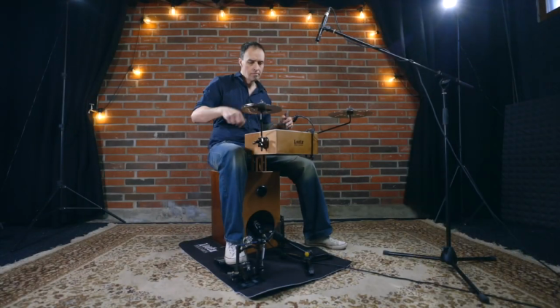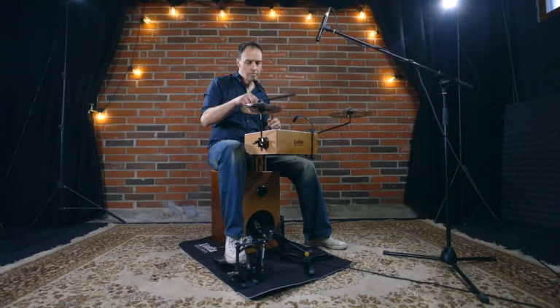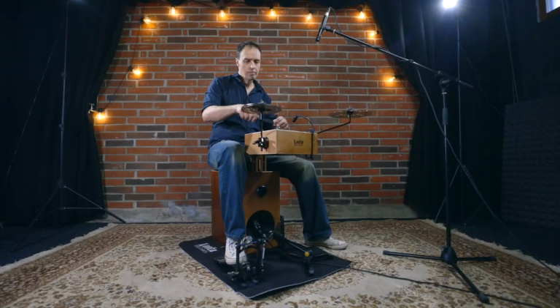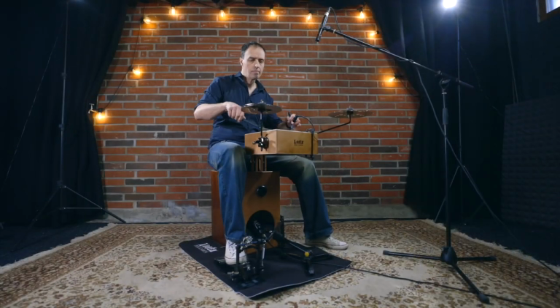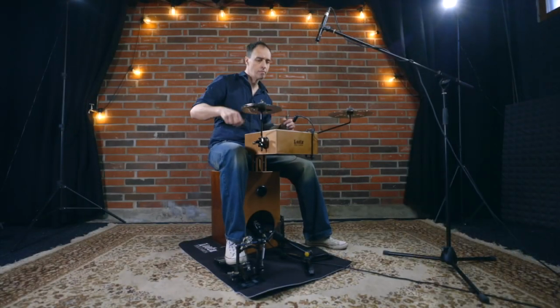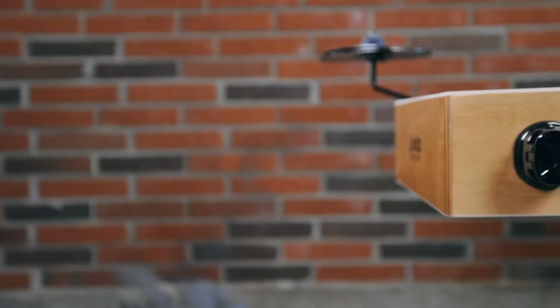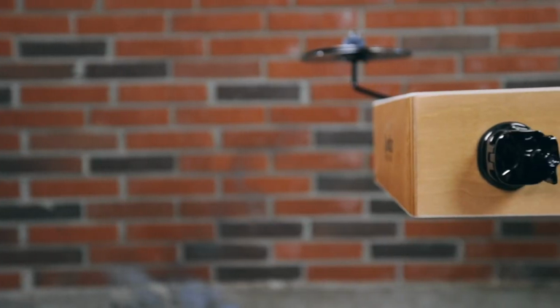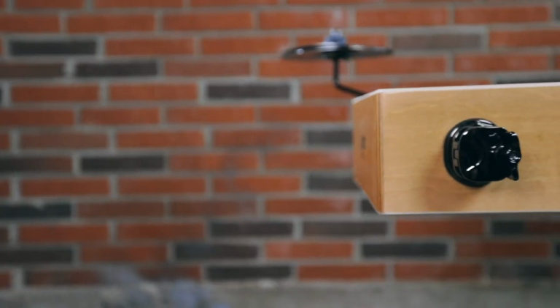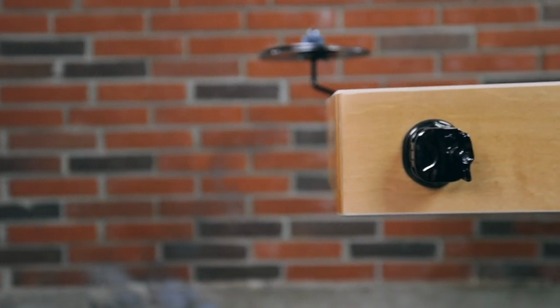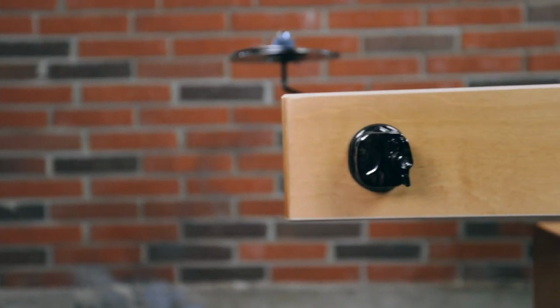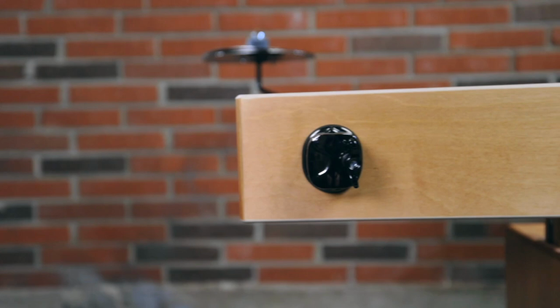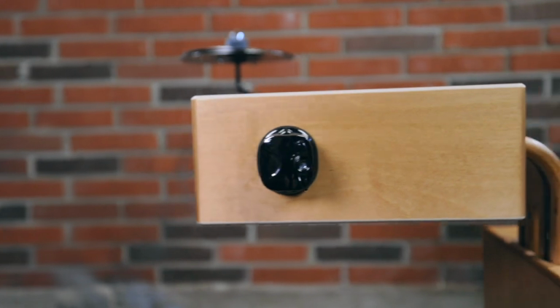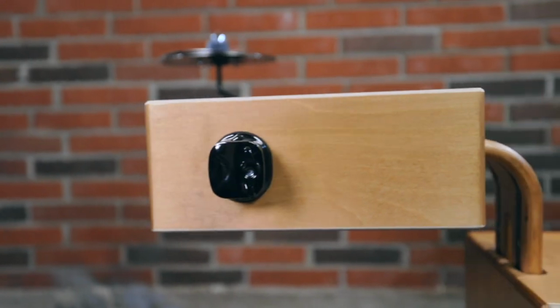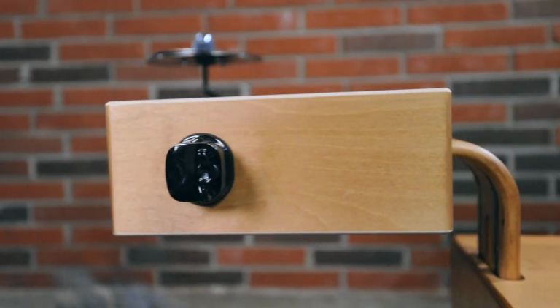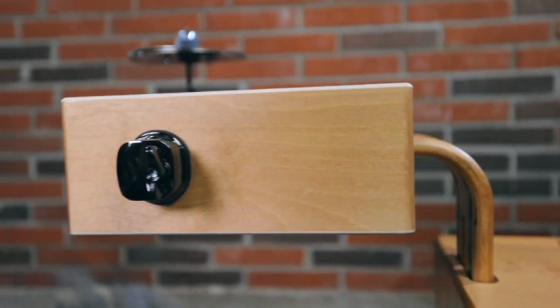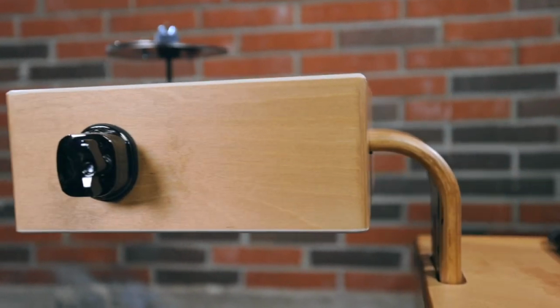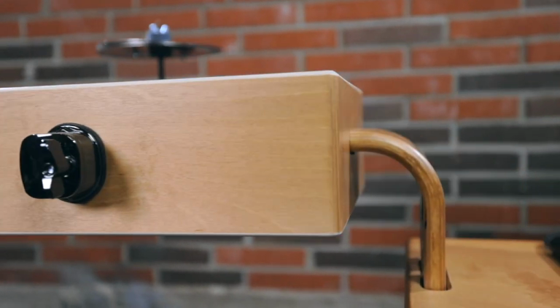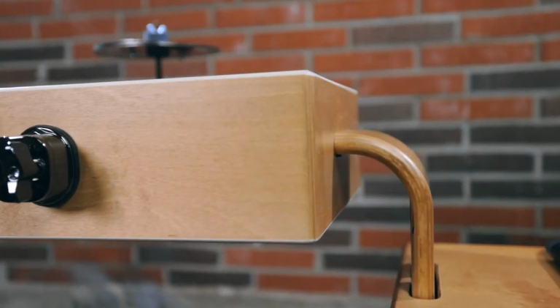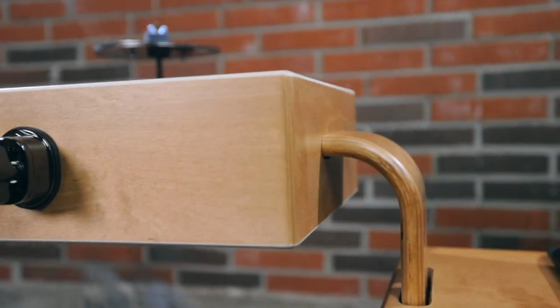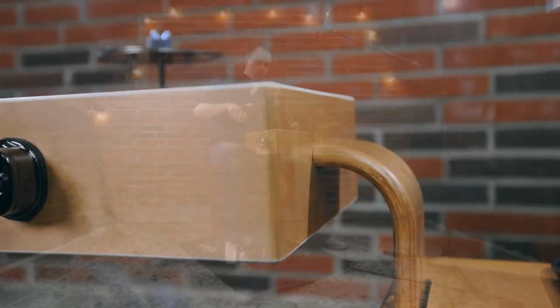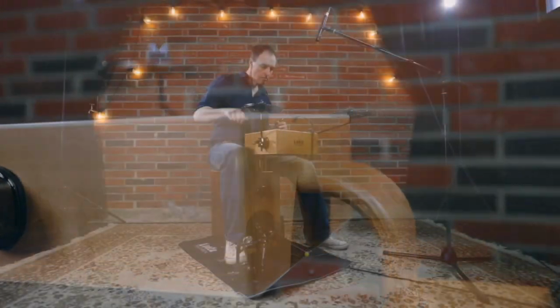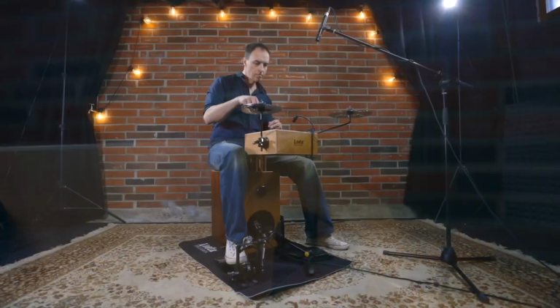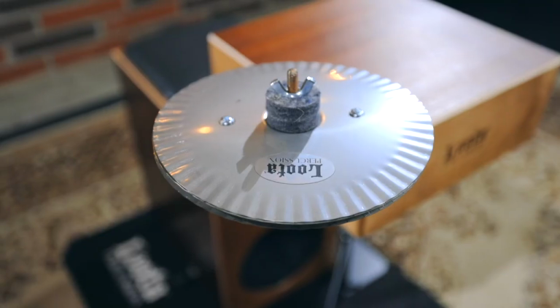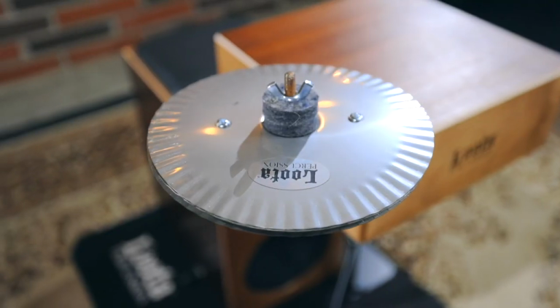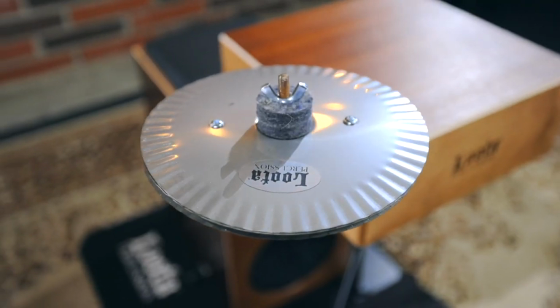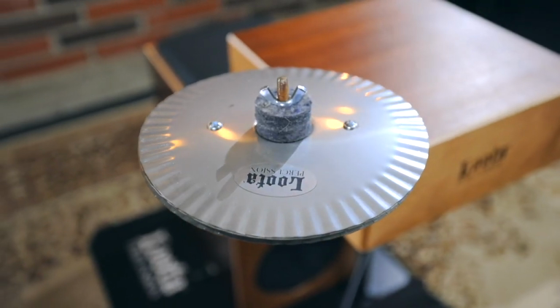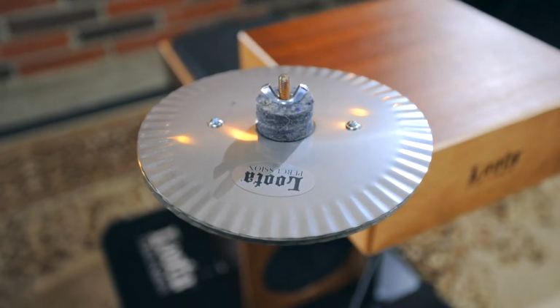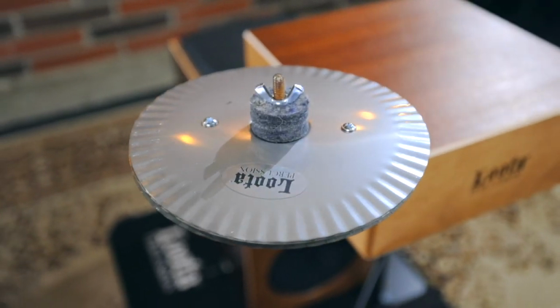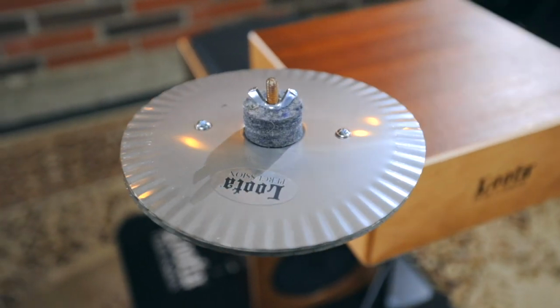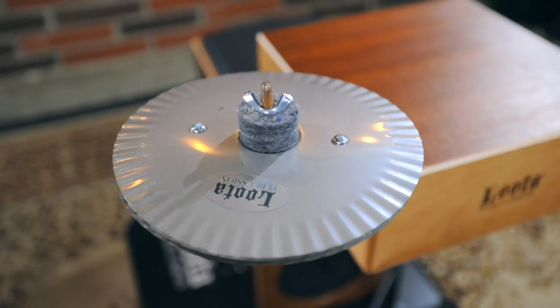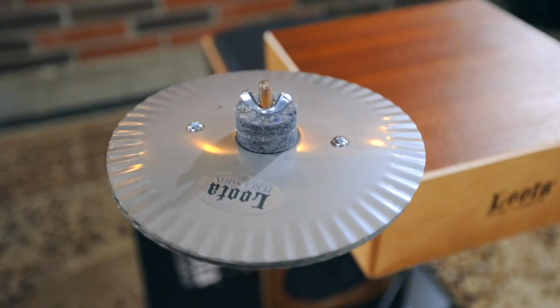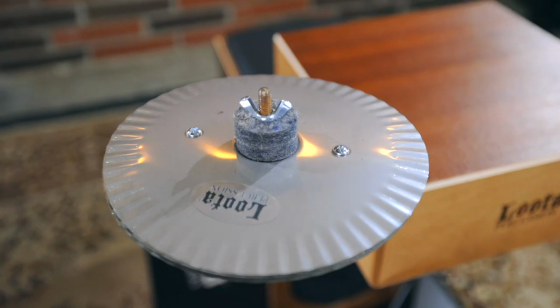A cymbal clamp is attached to both sides of the snare drum. There is a new crasher we call the Crash Deck.